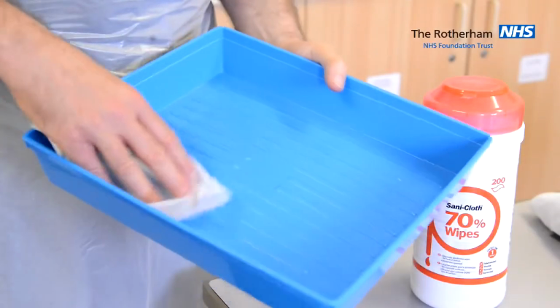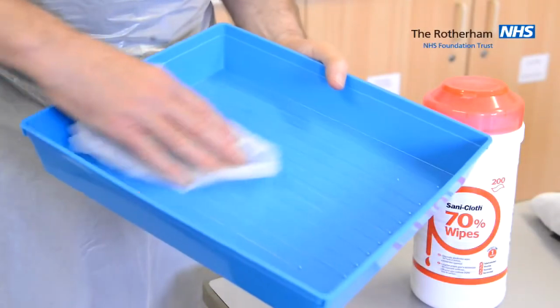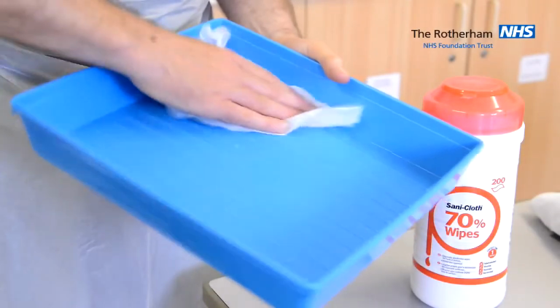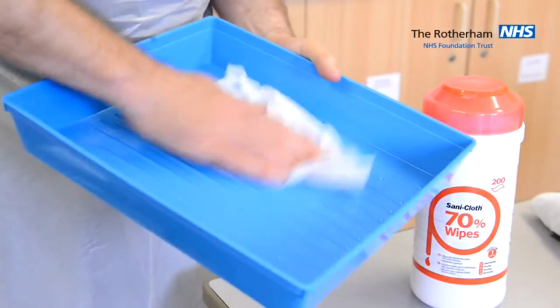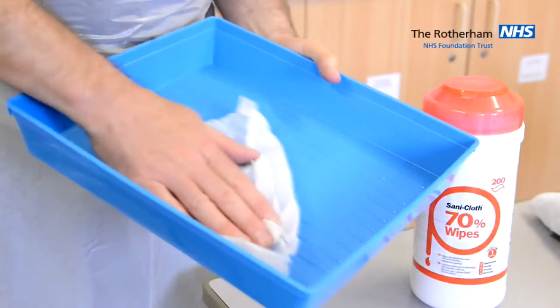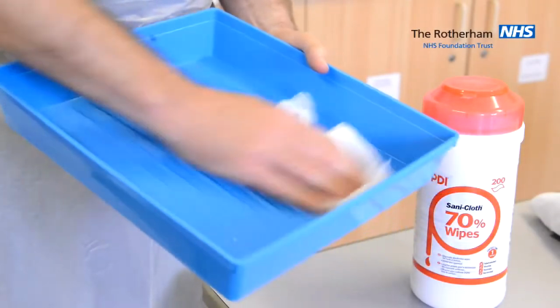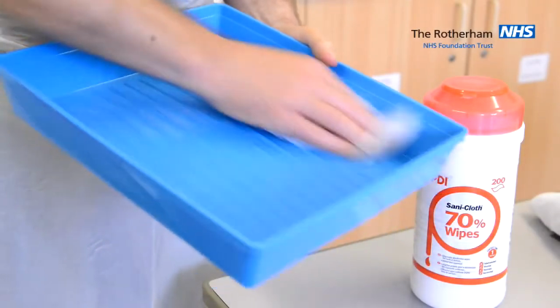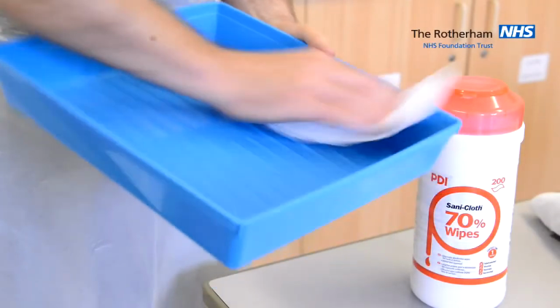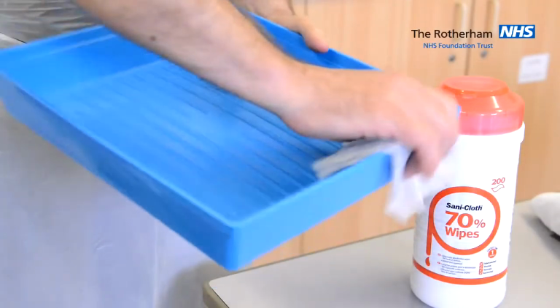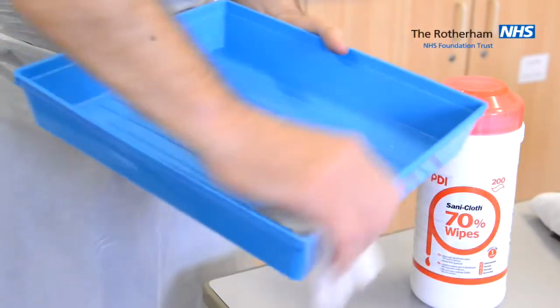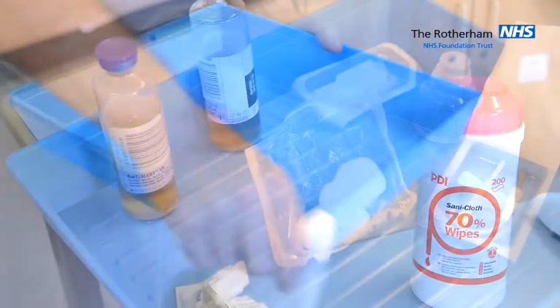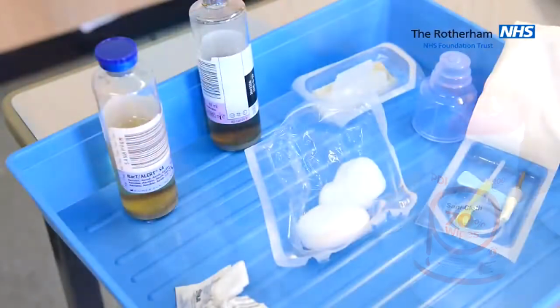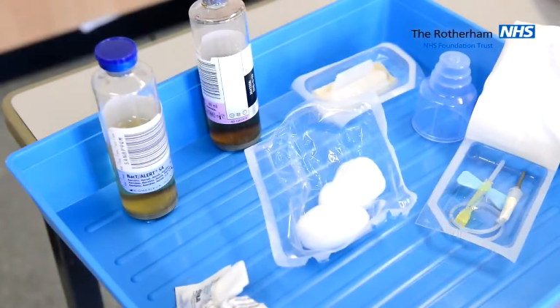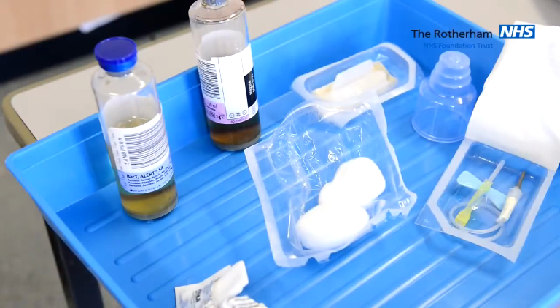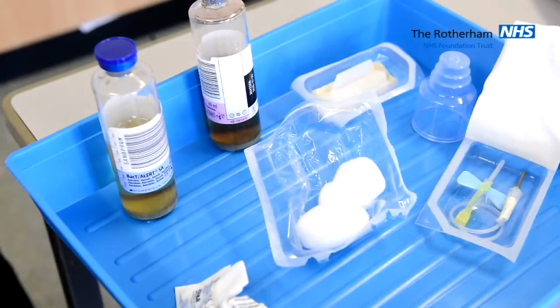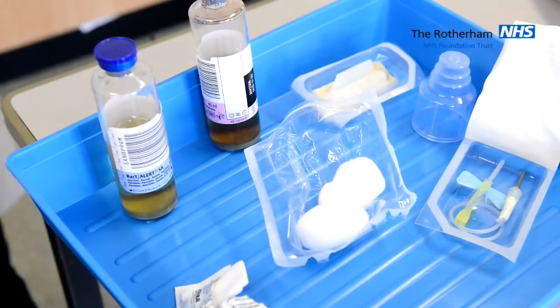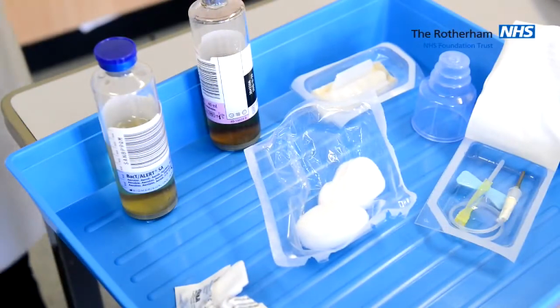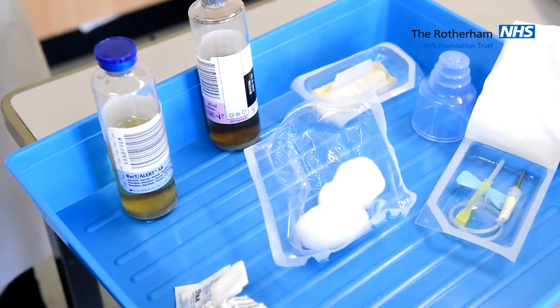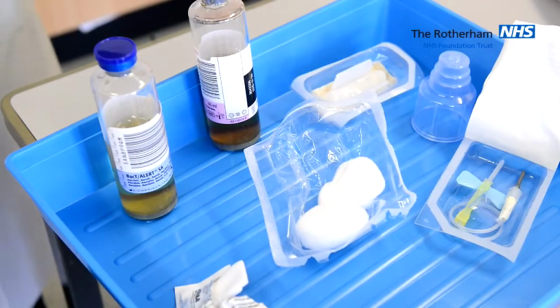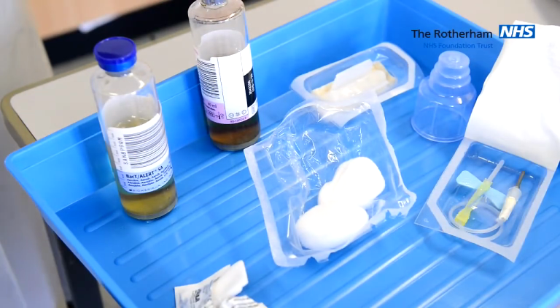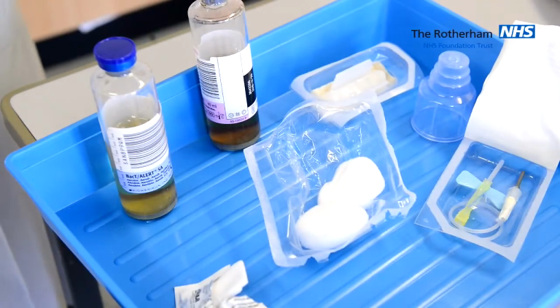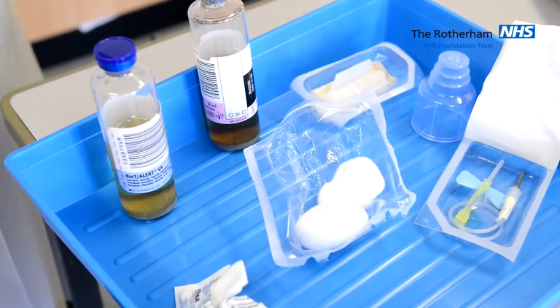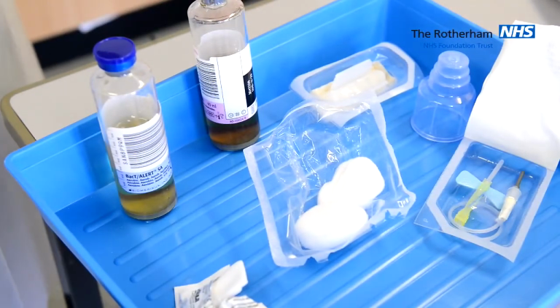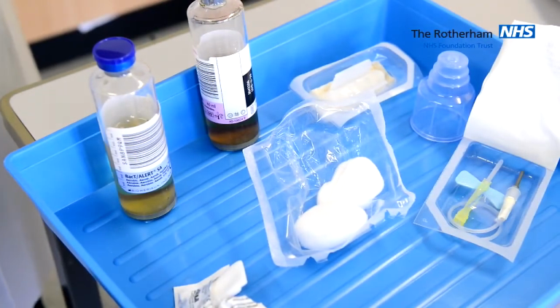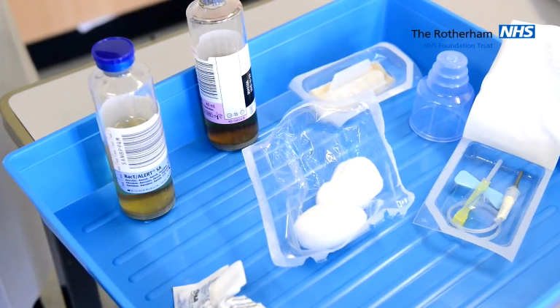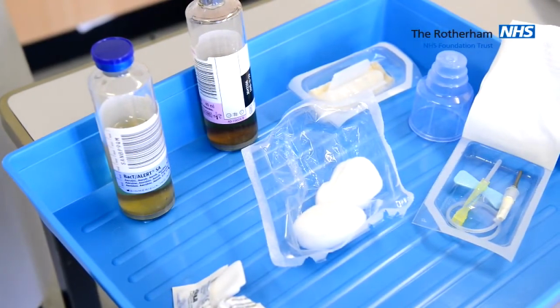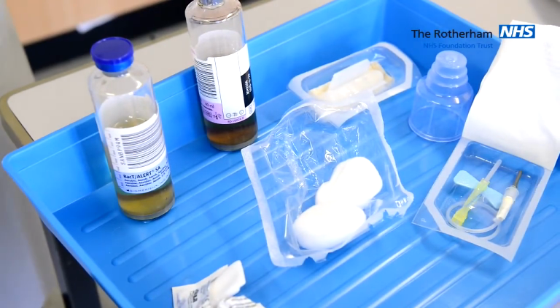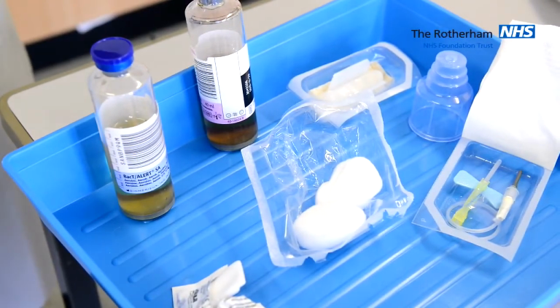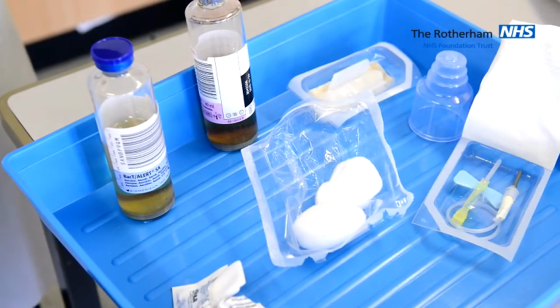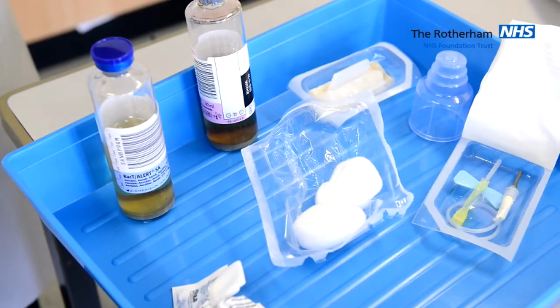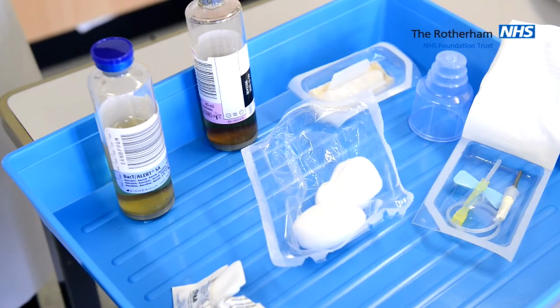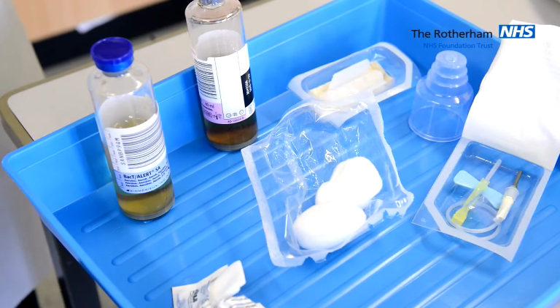First of all, we prepare the tray. Prepare your equipment and utilise the packaging to maintain the sterility of the equipment.